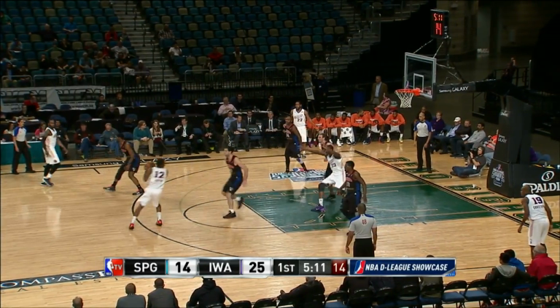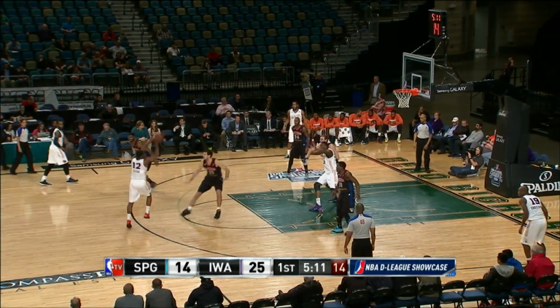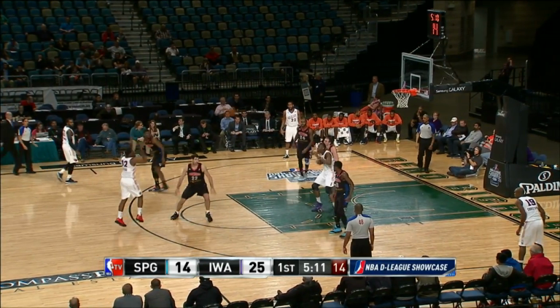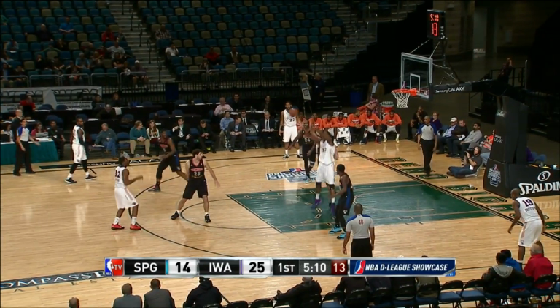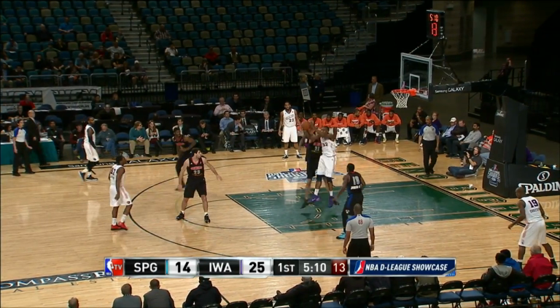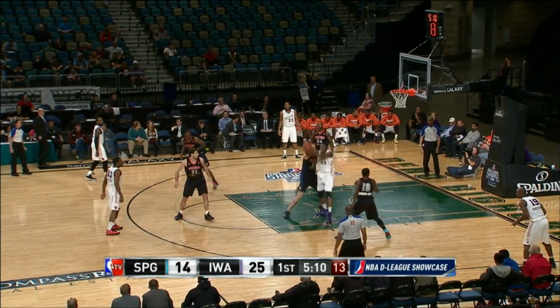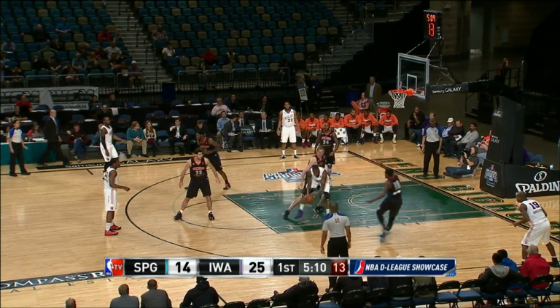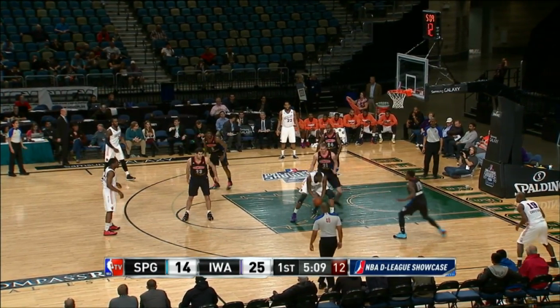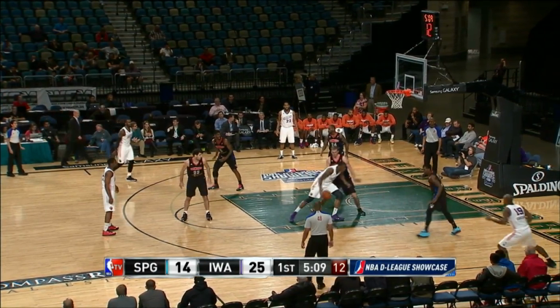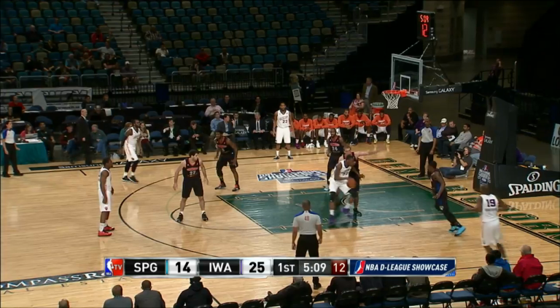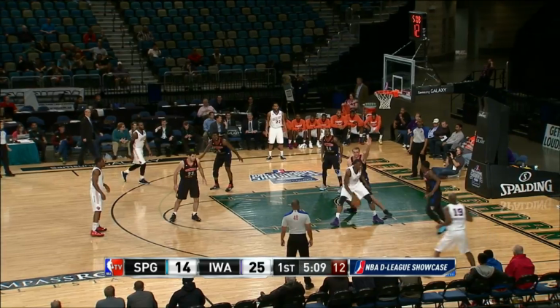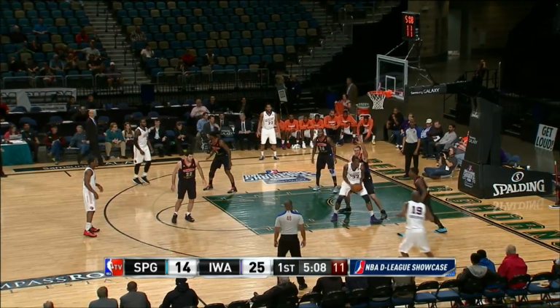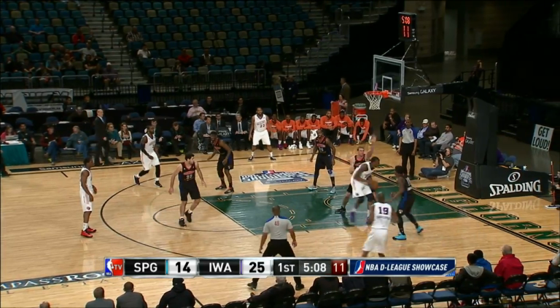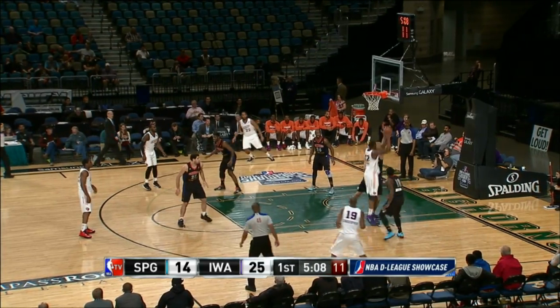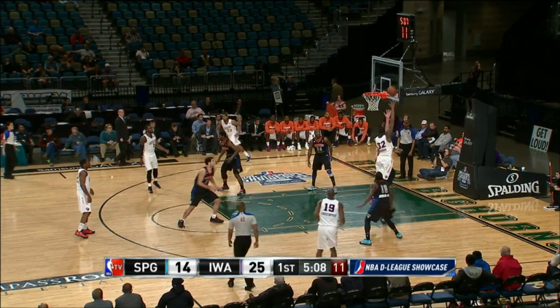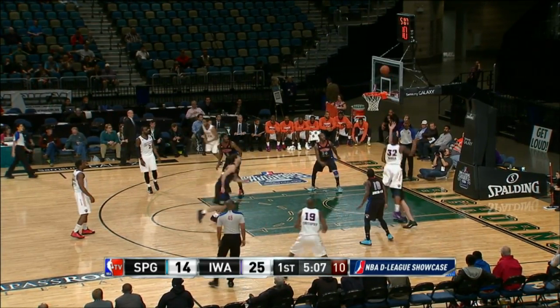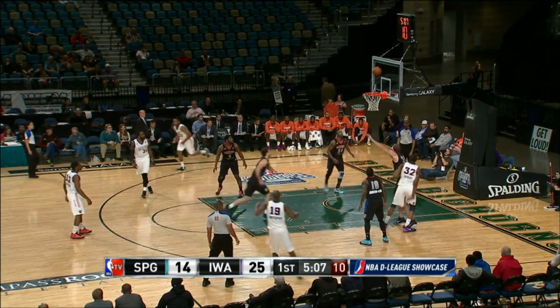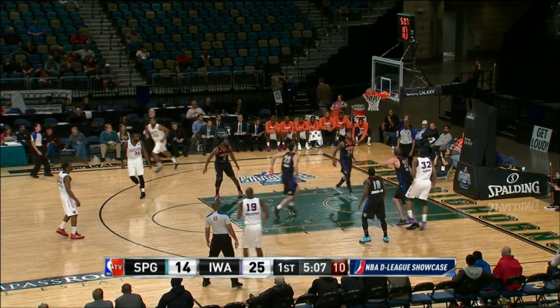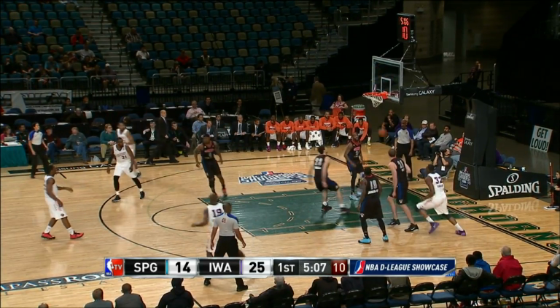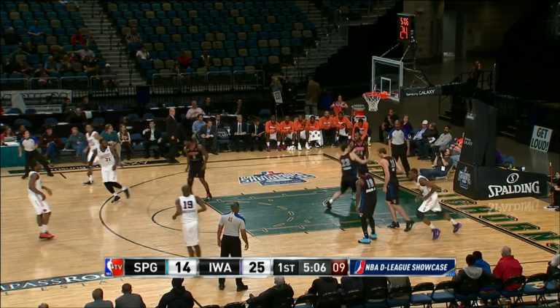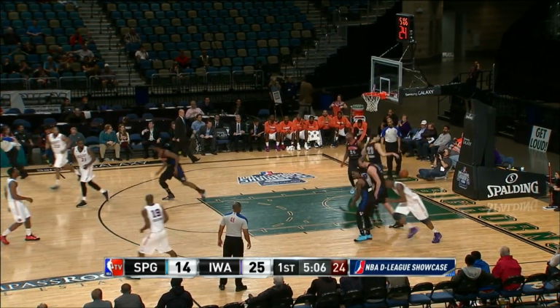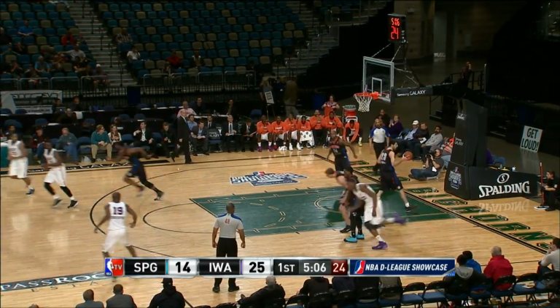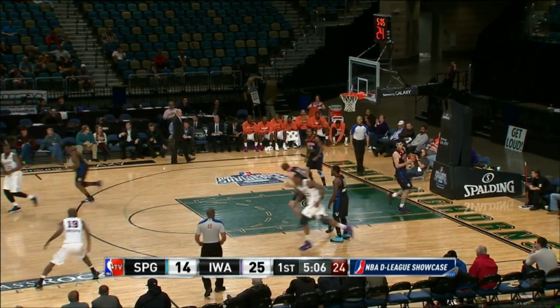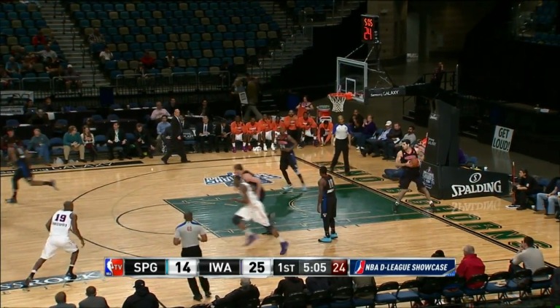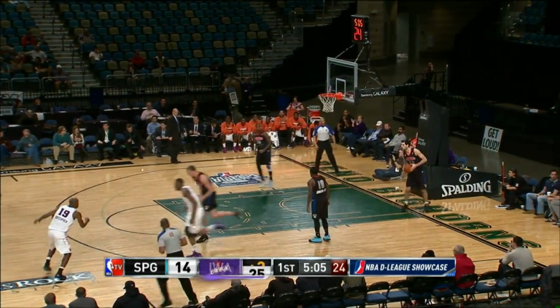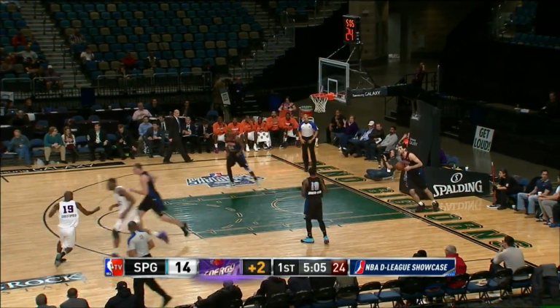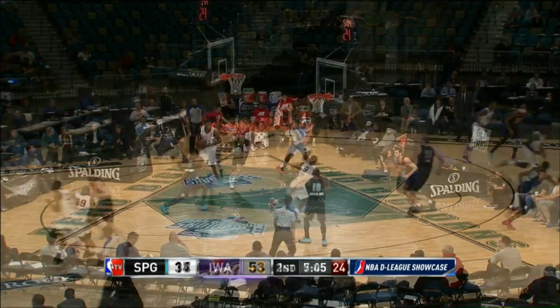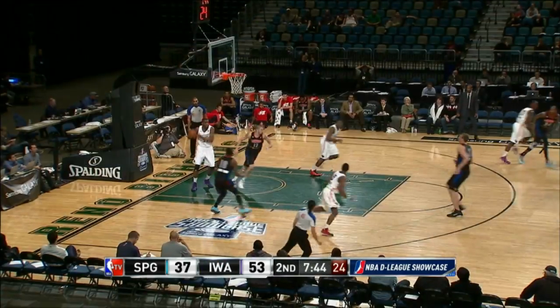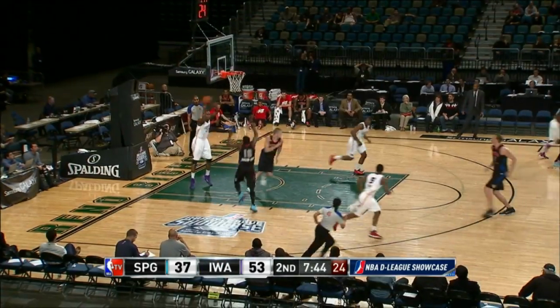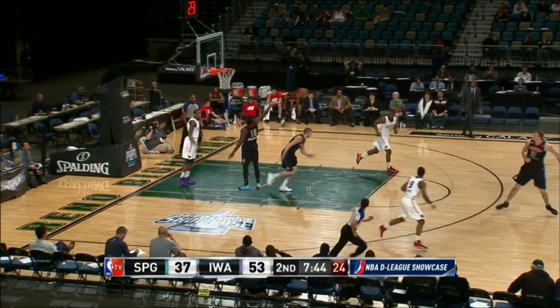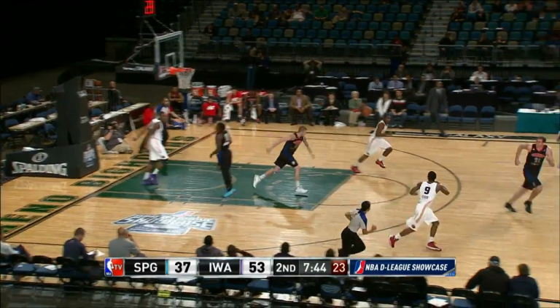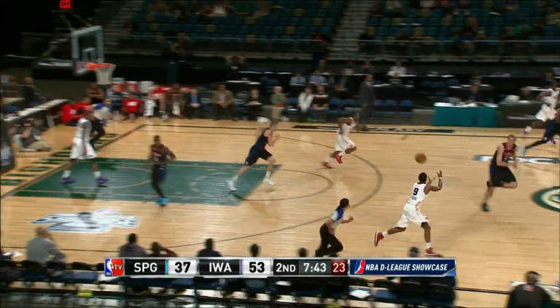We start off with Jarvis Varnado down low — look at this quick little move: a right-handed jump hook over his shoulder. Iowa in front 27-14.